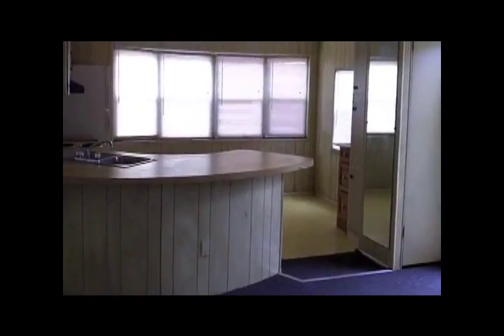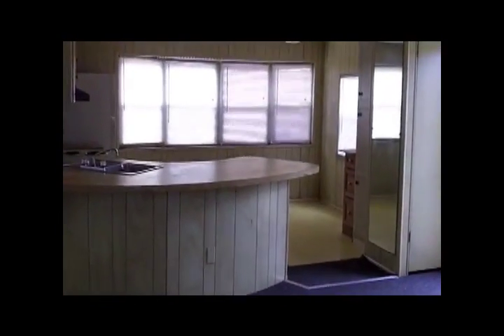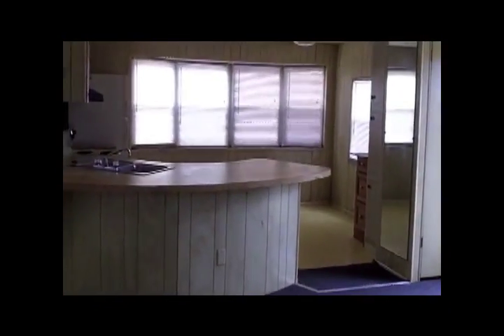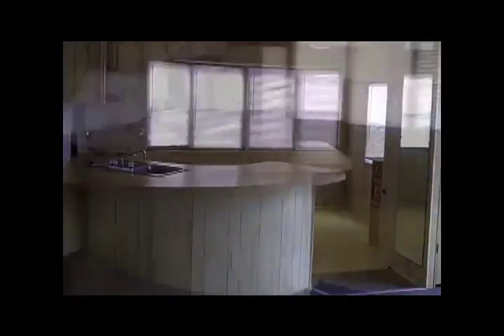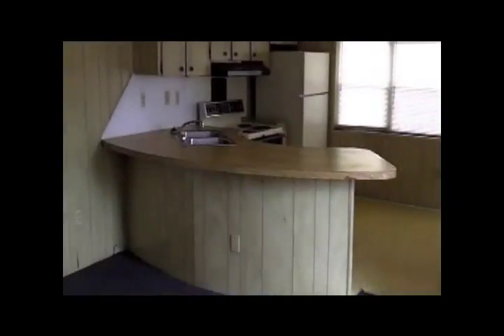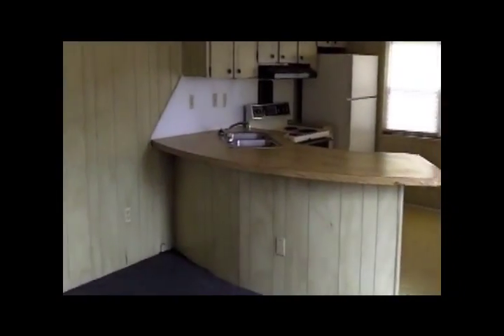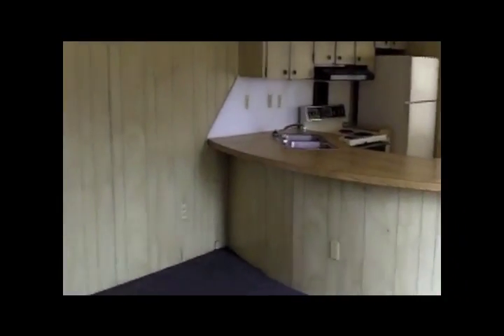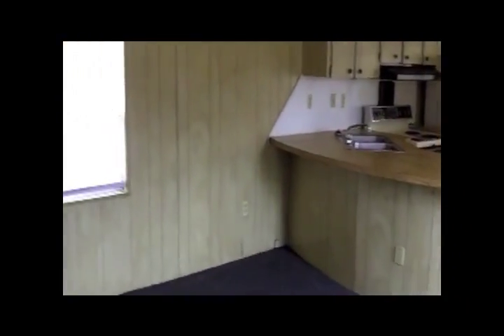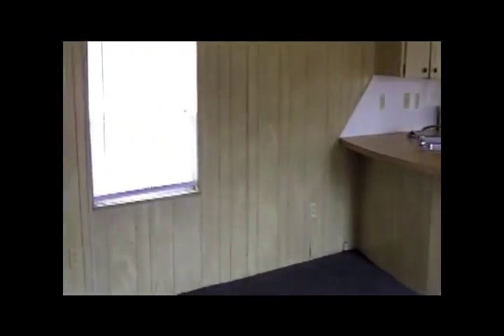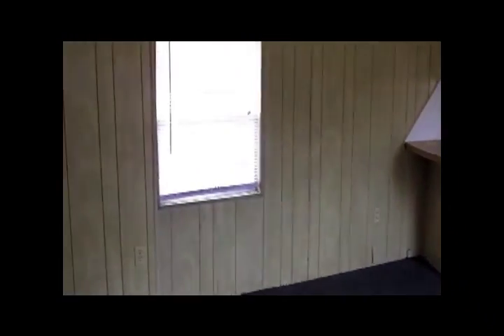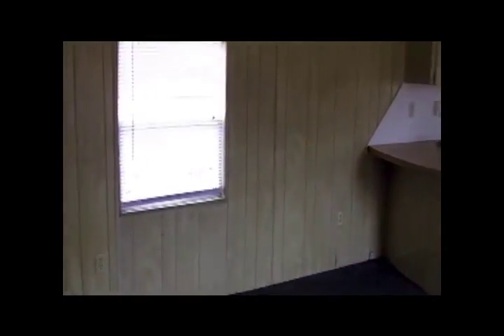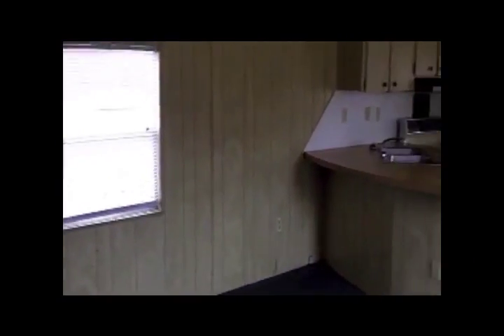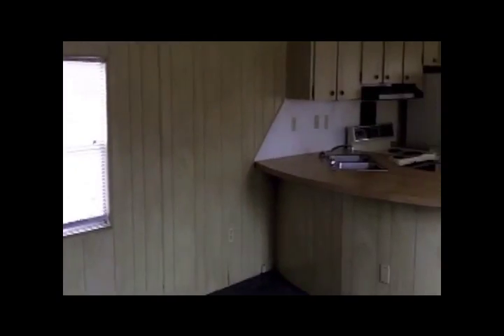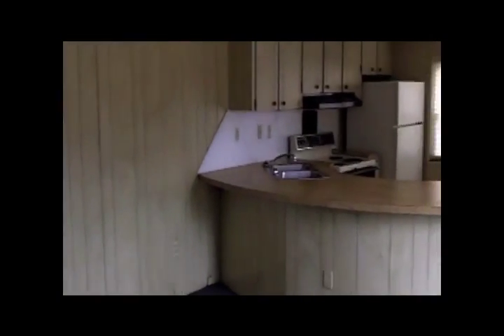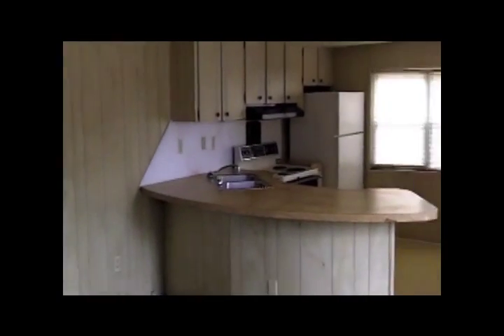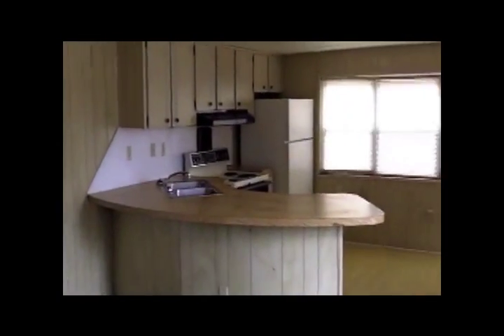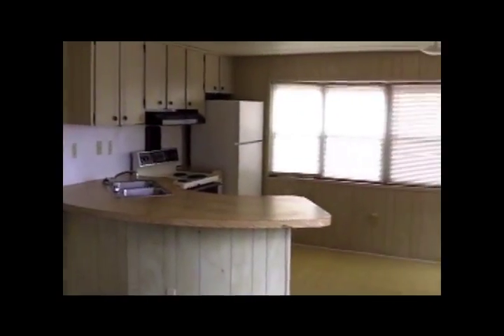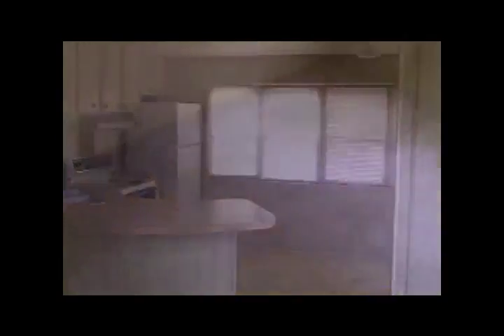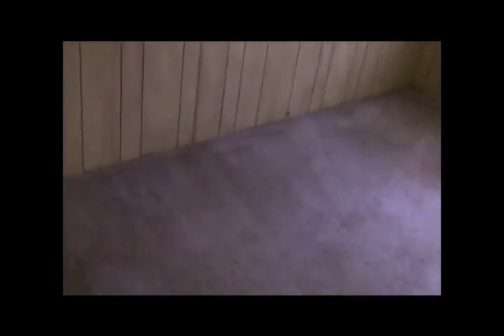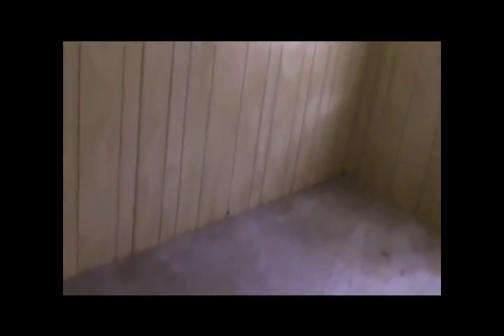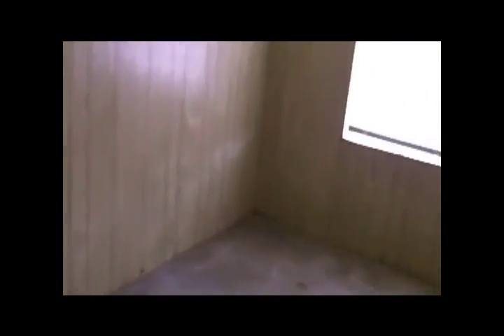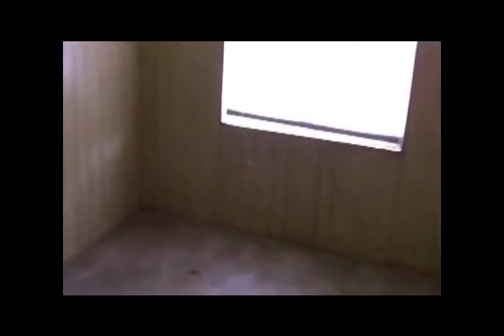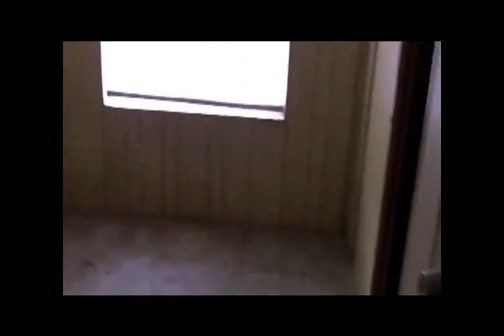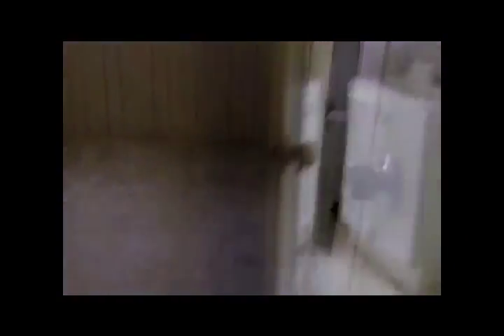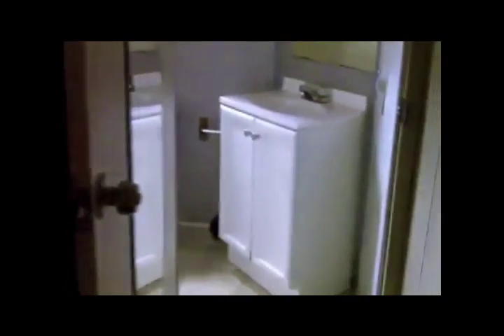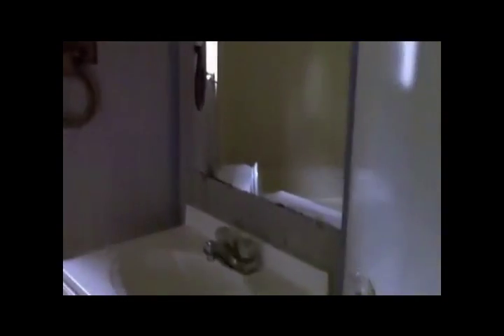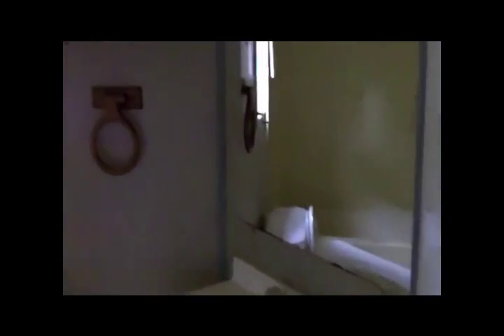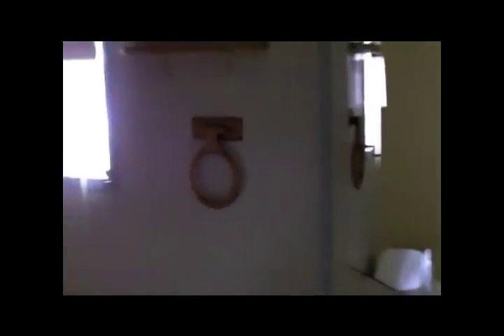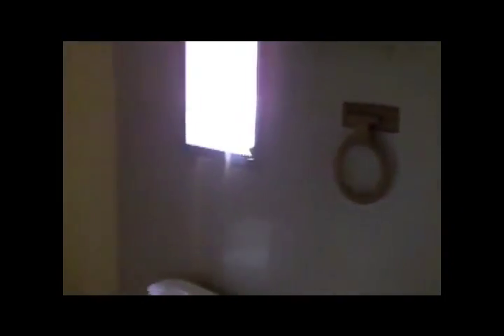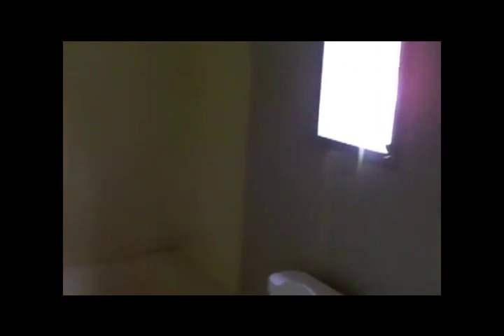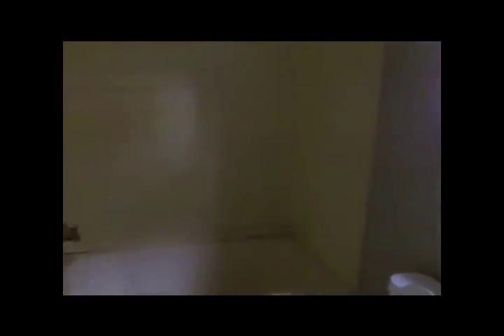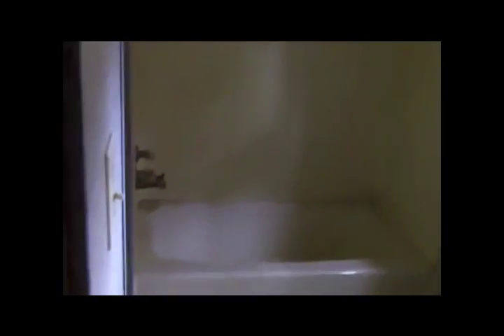It's got an excellent kitchen with a very large countertop as you can see. The living room is set up very nicely with paneling throughout. The bathroom has been nicely maintained.